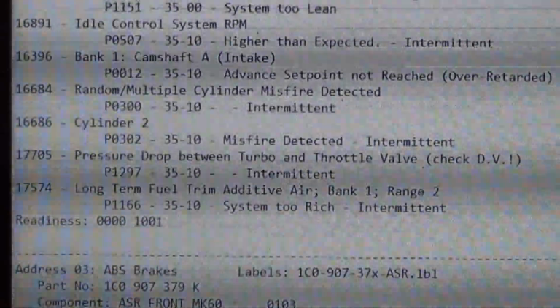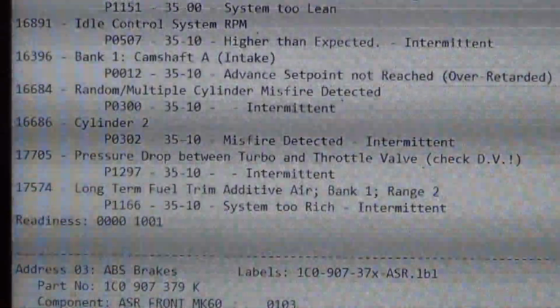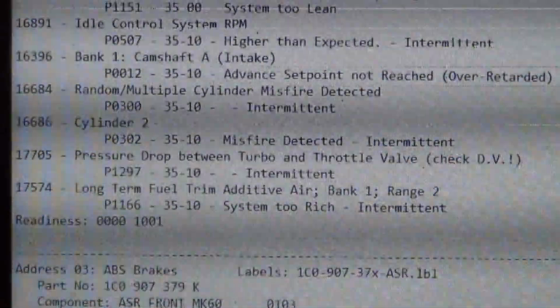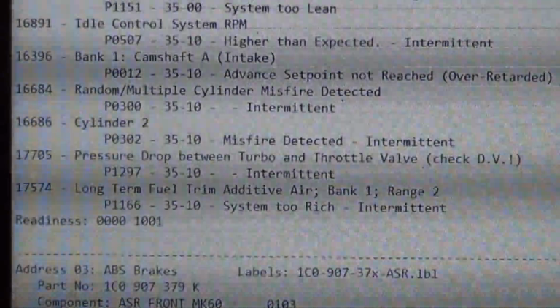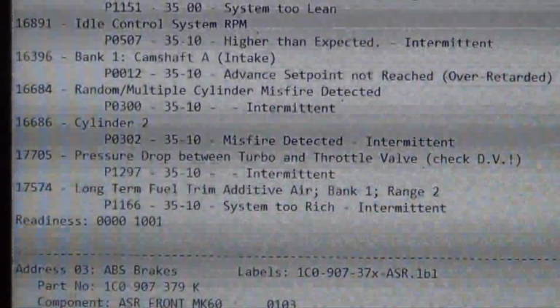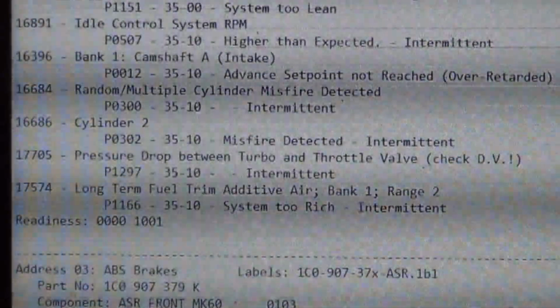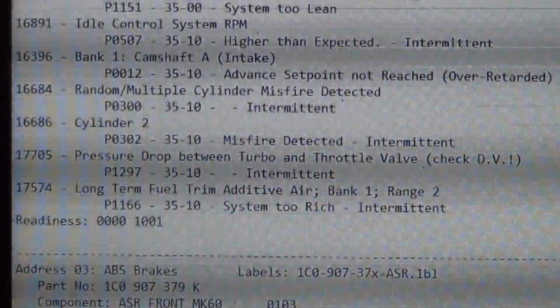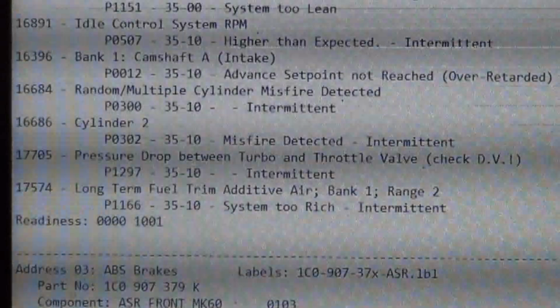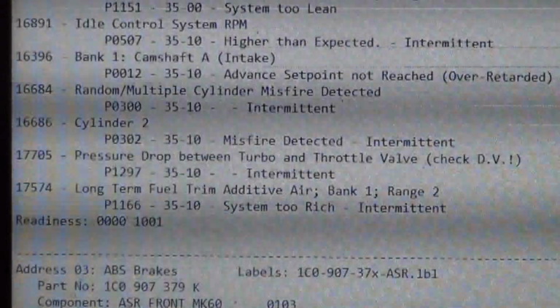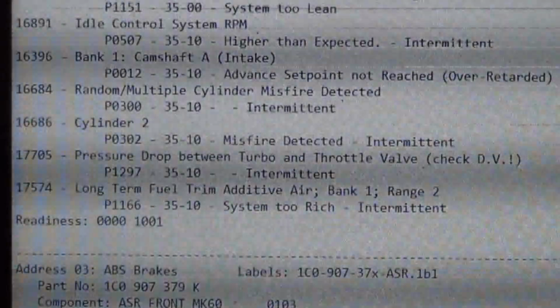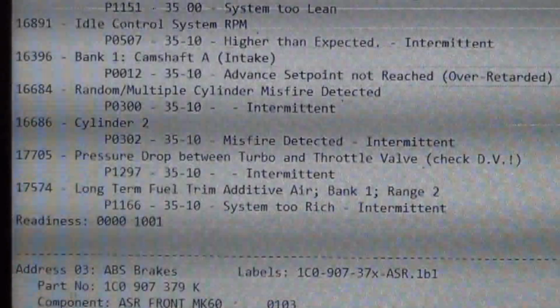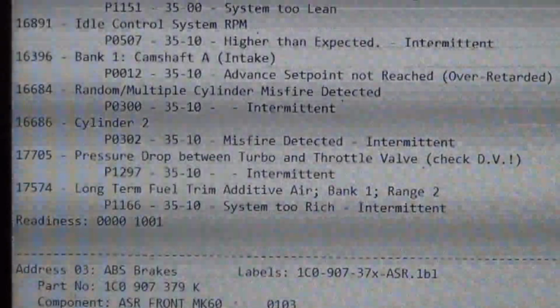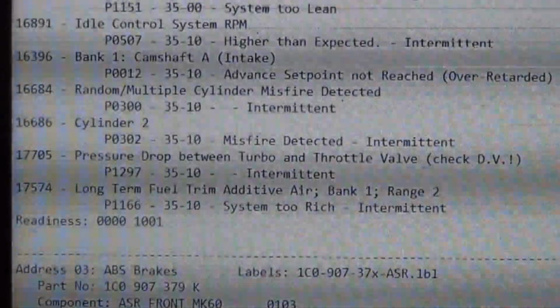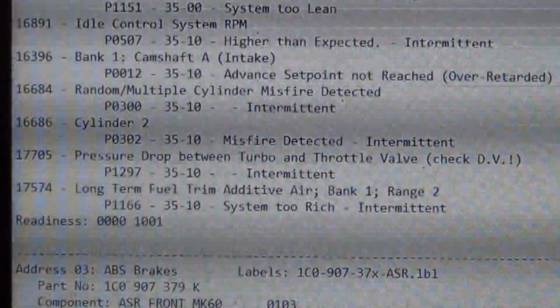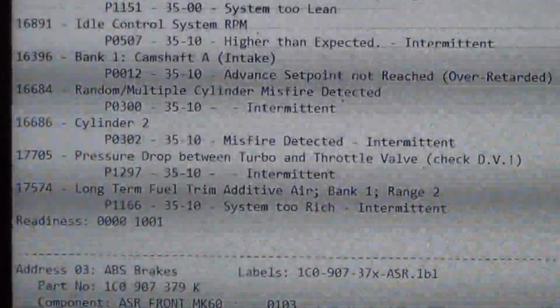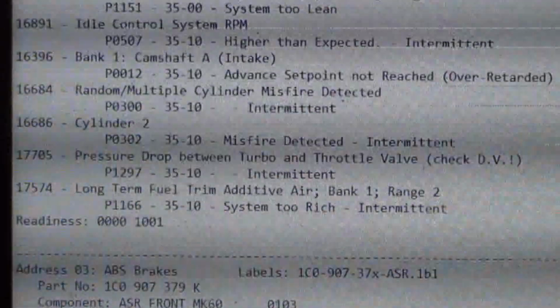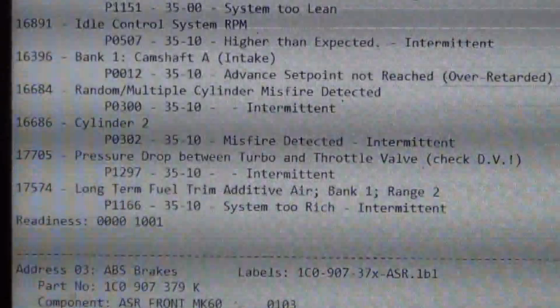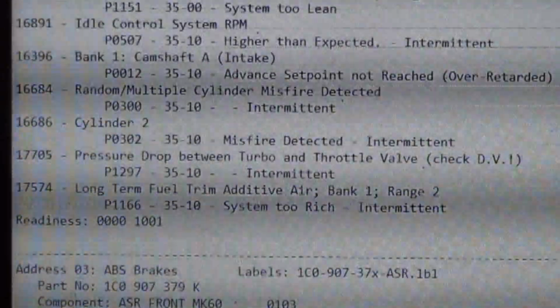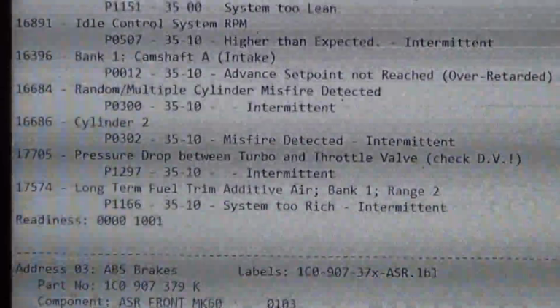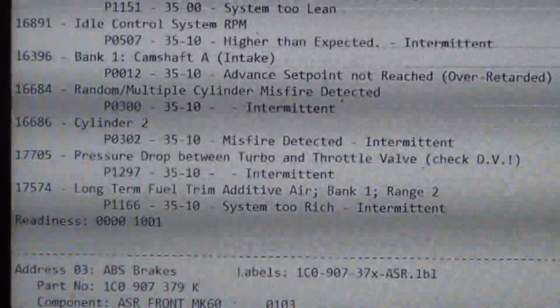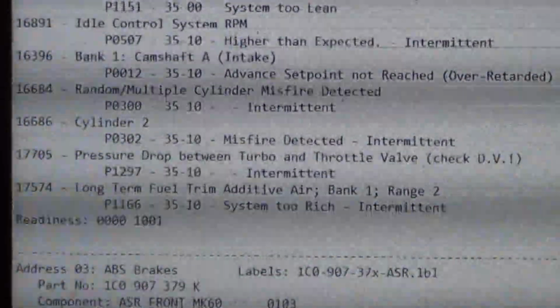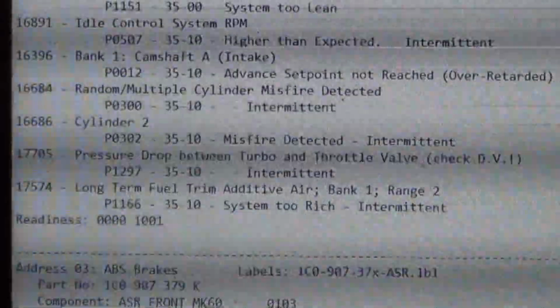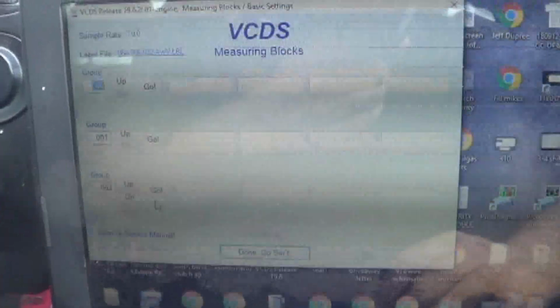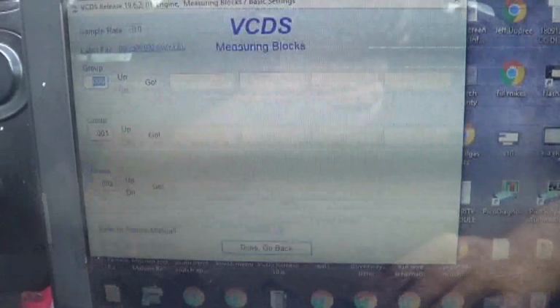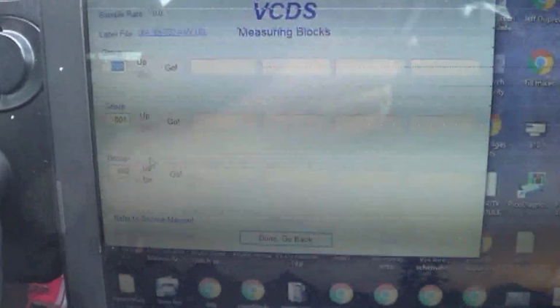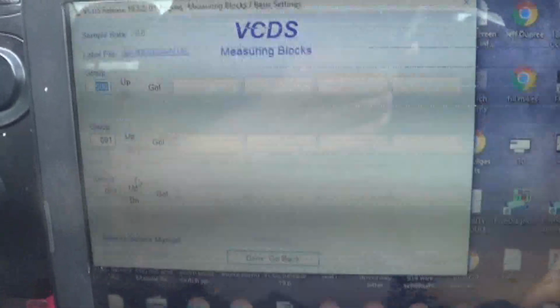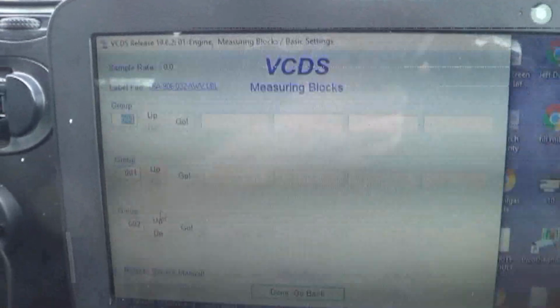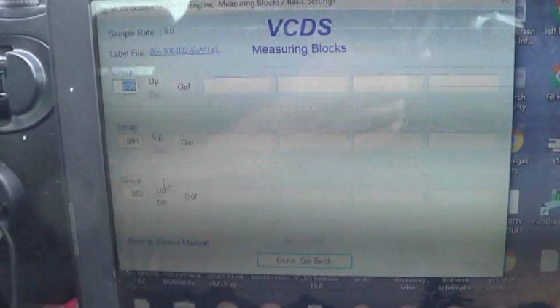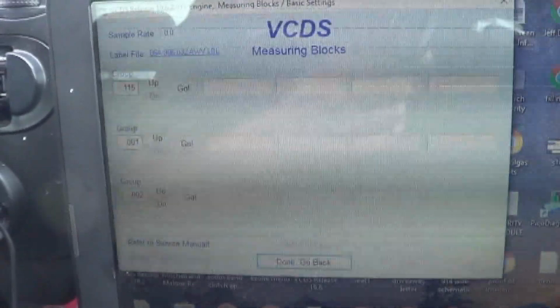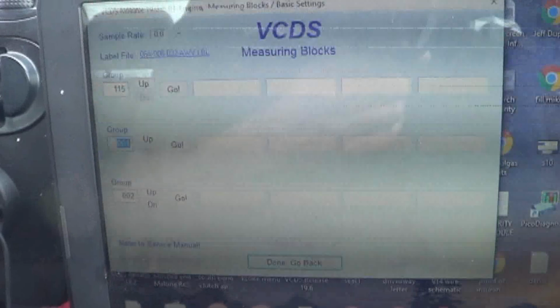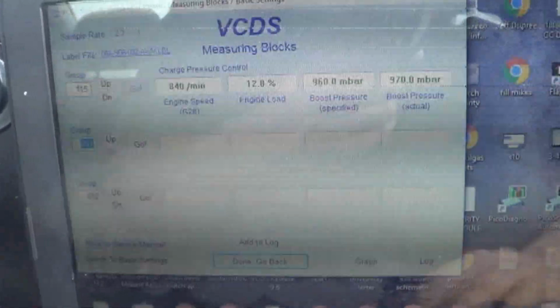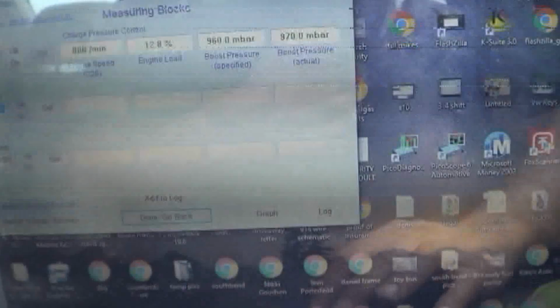We have lean trouble codes and rich trouble codes. We'll take it for a road test and look at boost graphs to see what's going on with the boost problem. We're graphing this — you graph boost on a 1.8T in group 115.